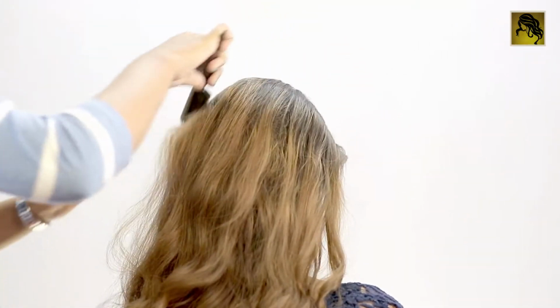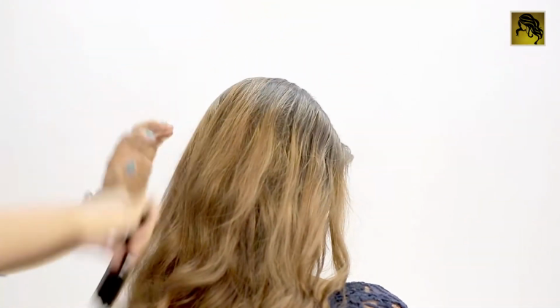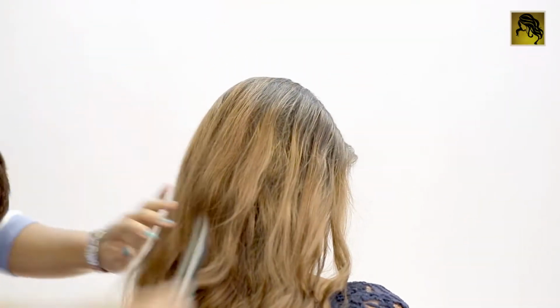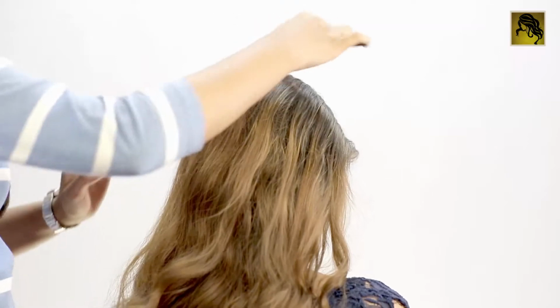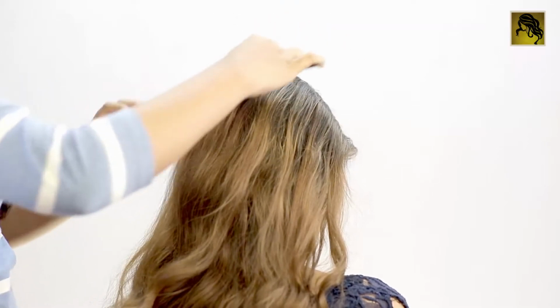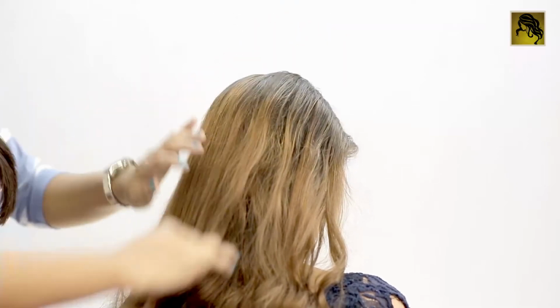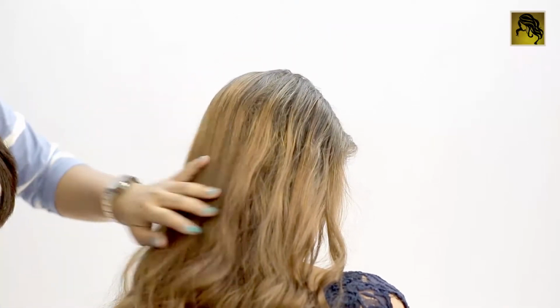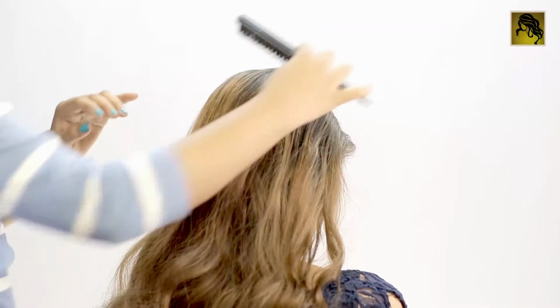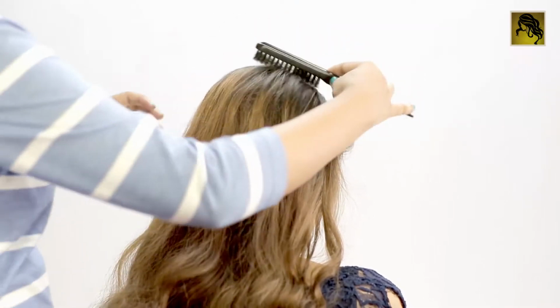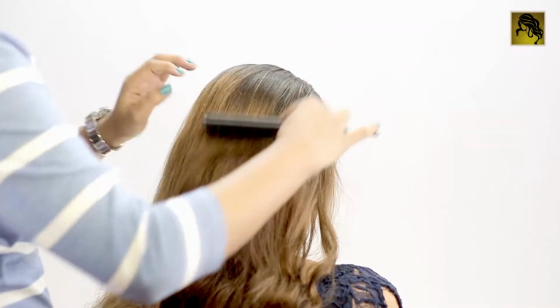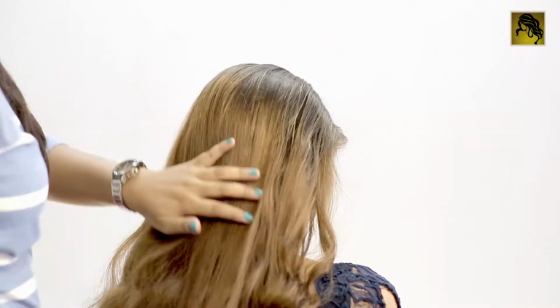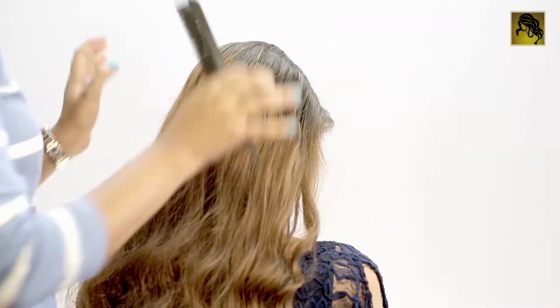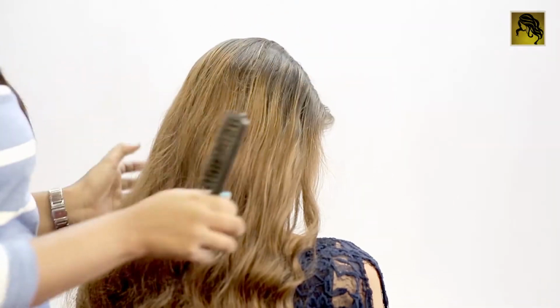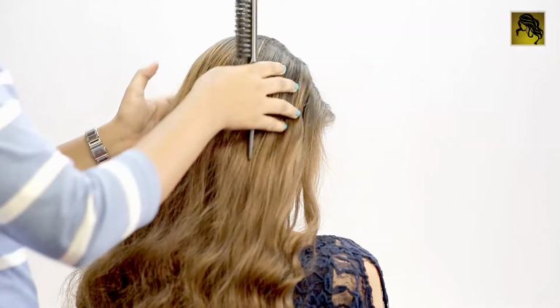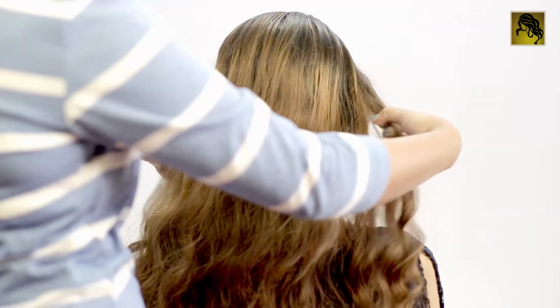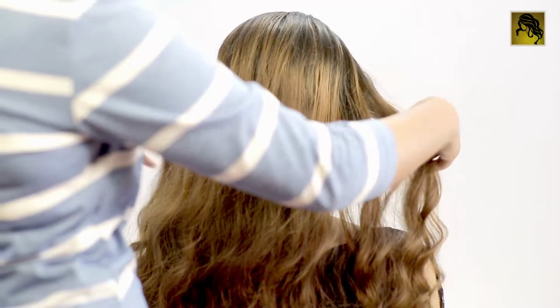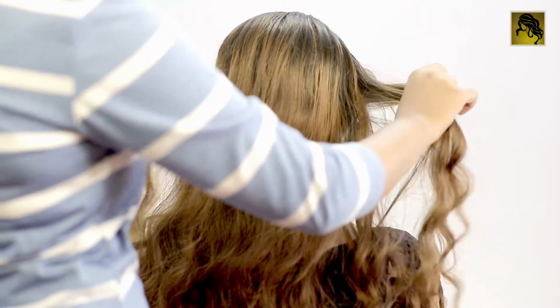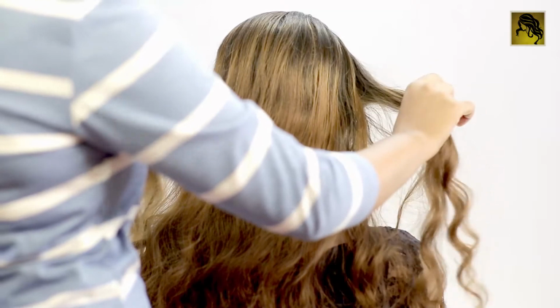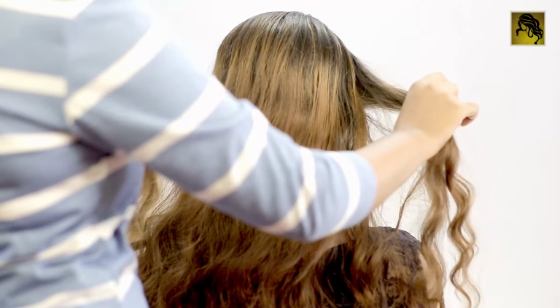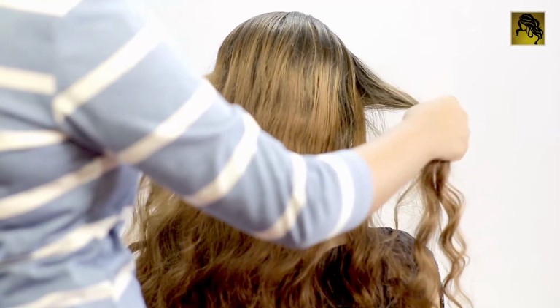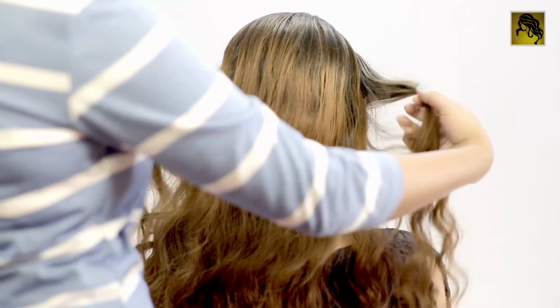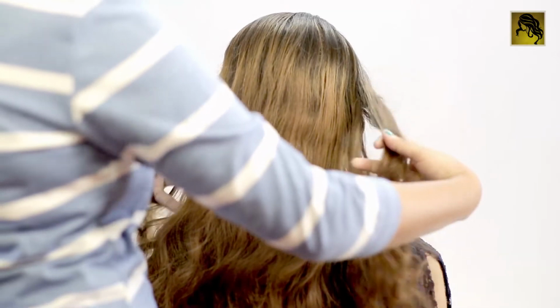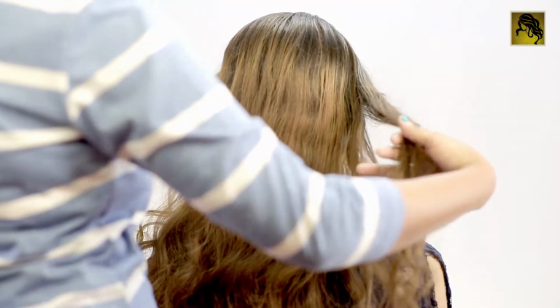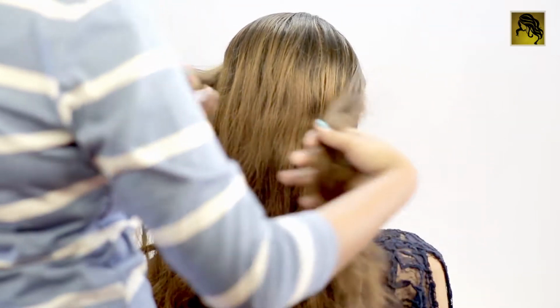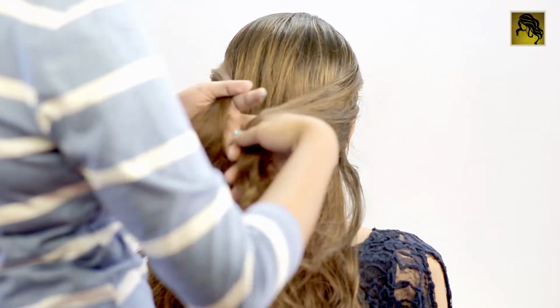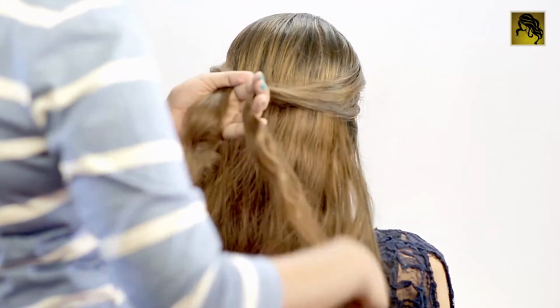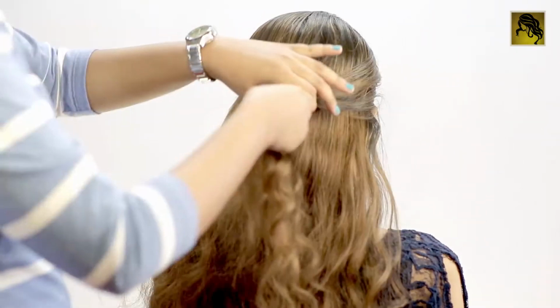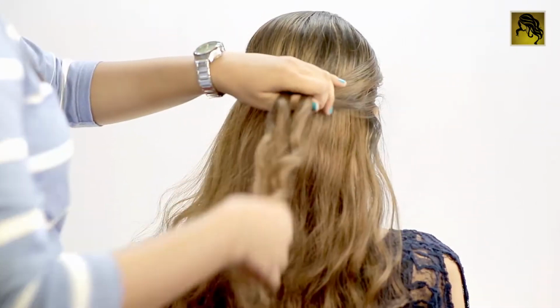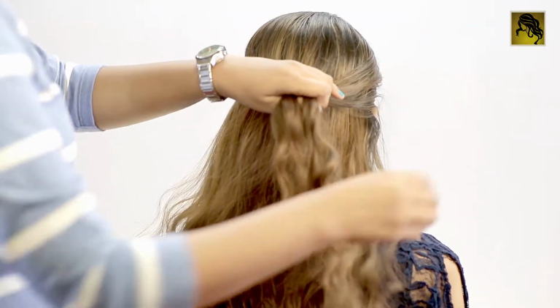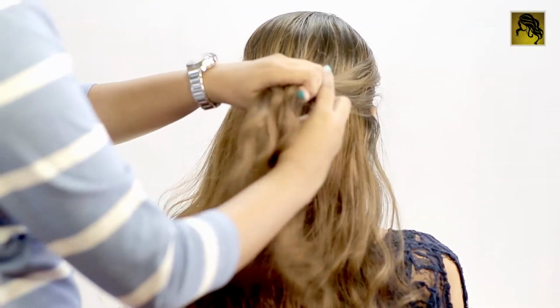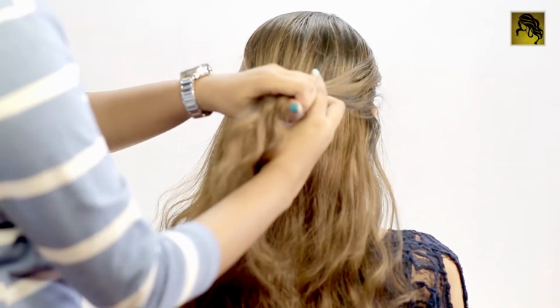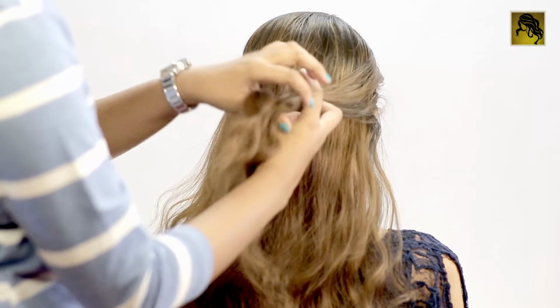Smoothen out the outer layers of this section and then take two sections from the front, bring them to the back and tie them into a ponytail.